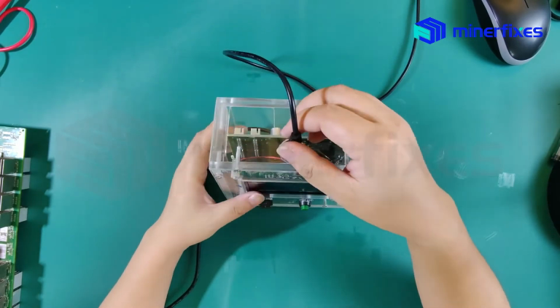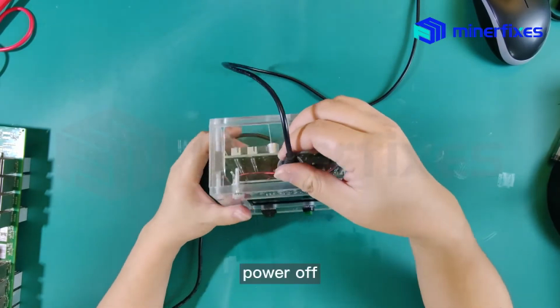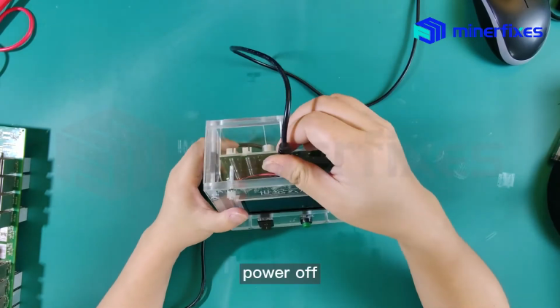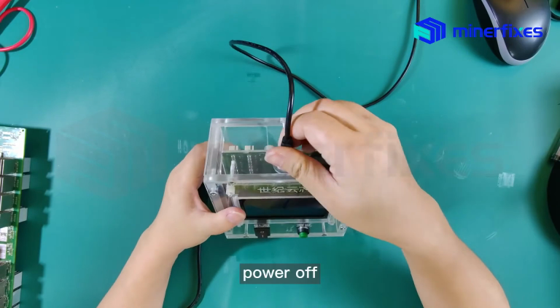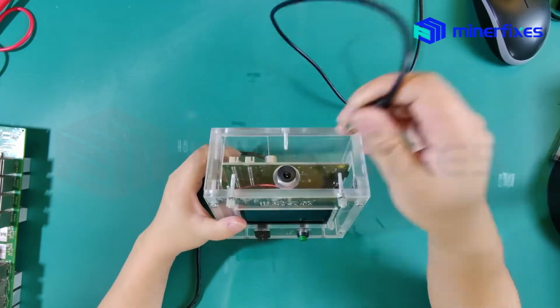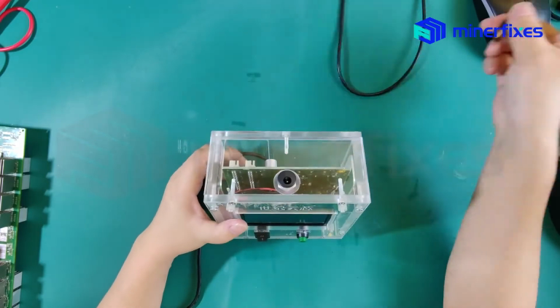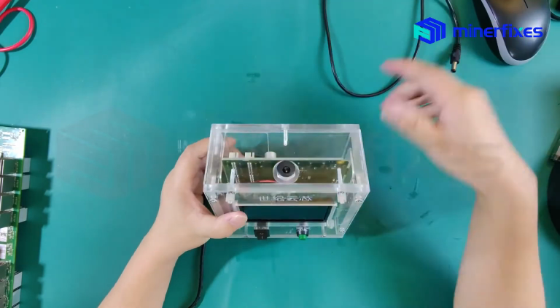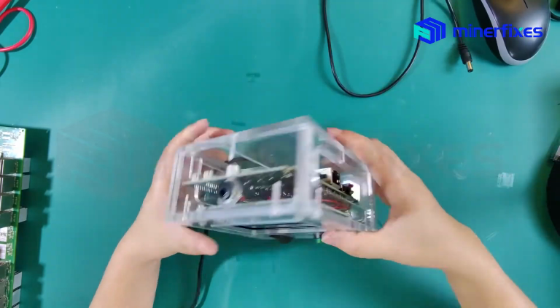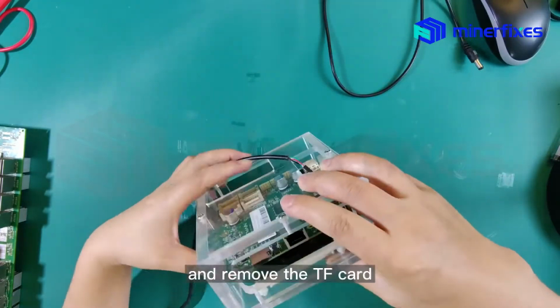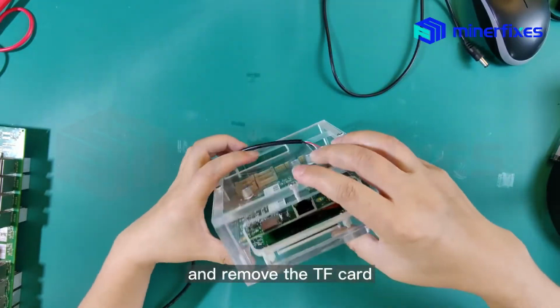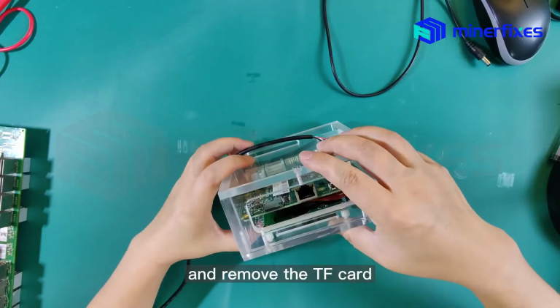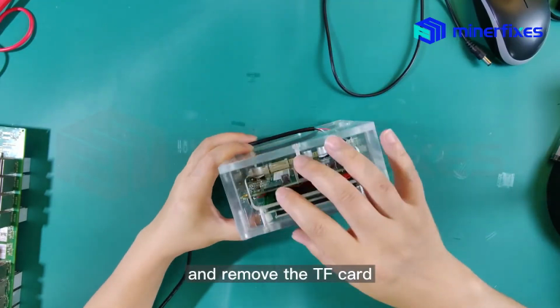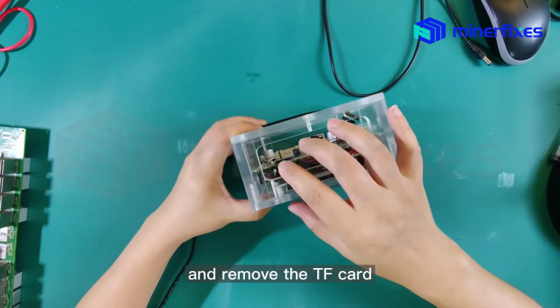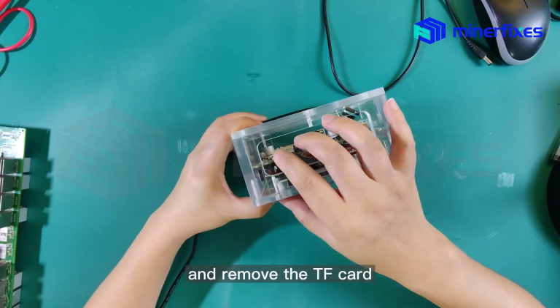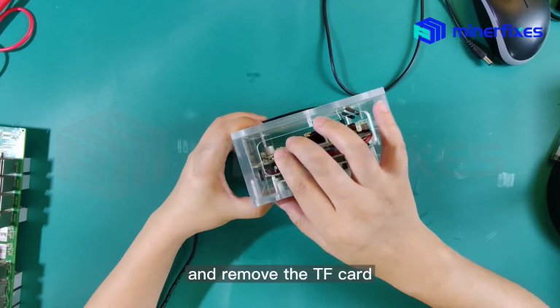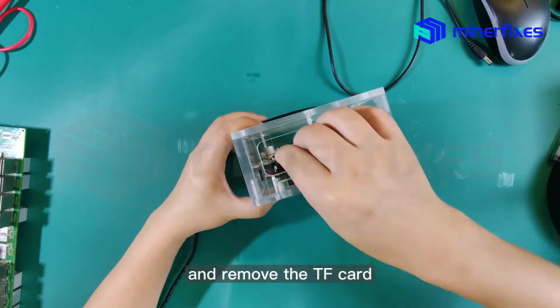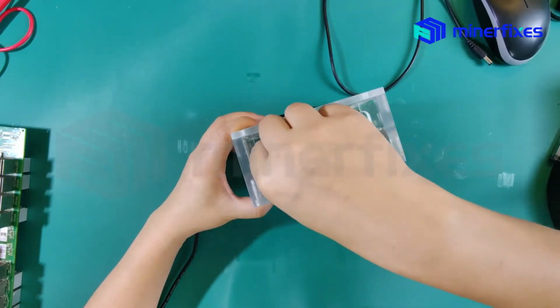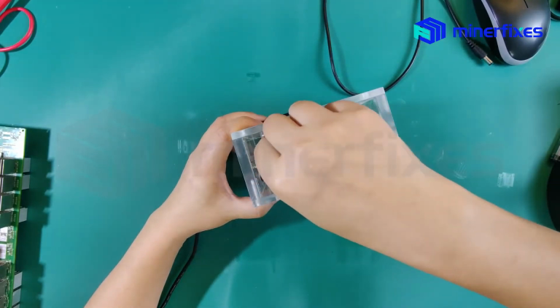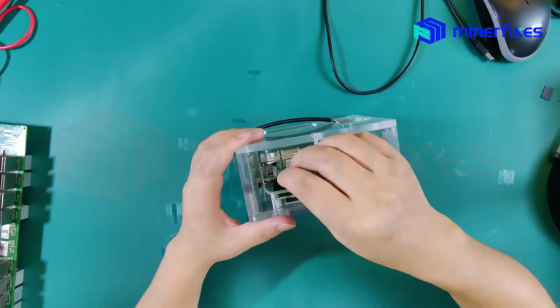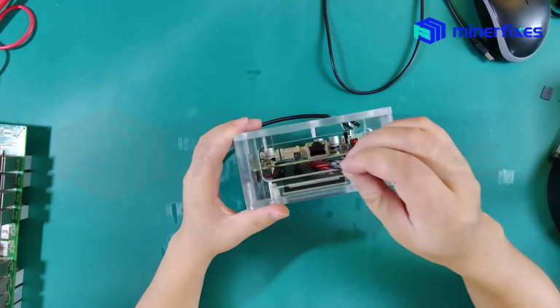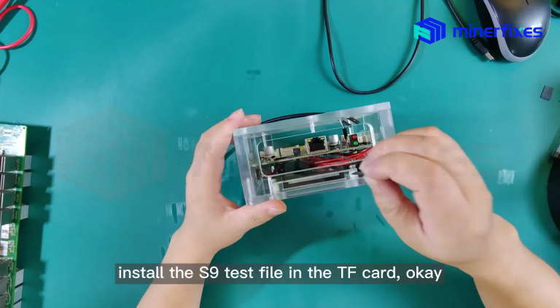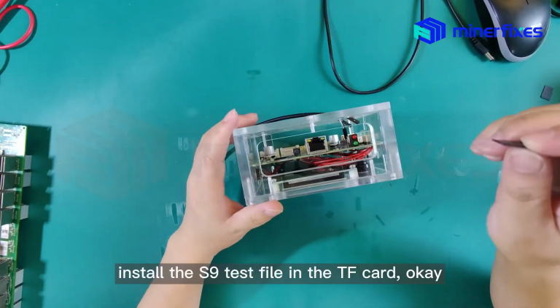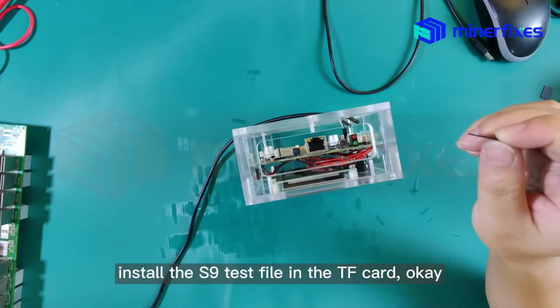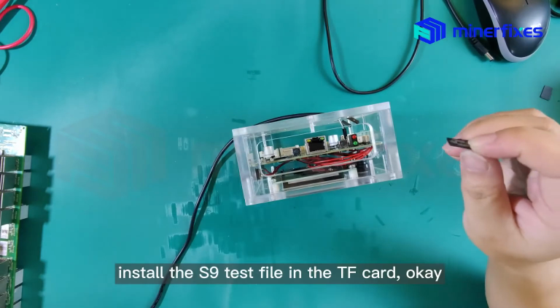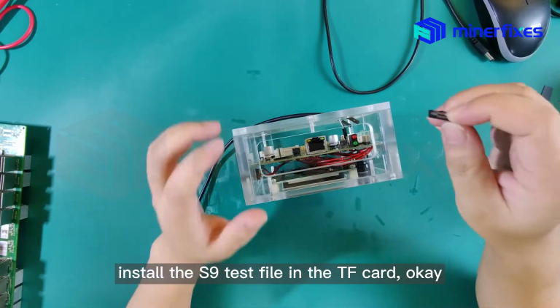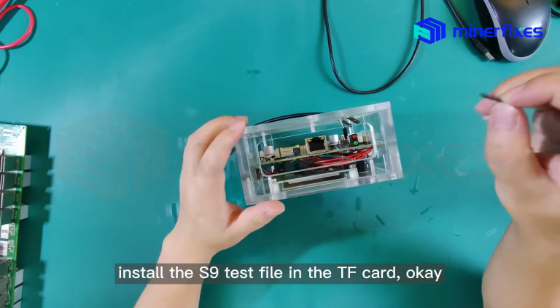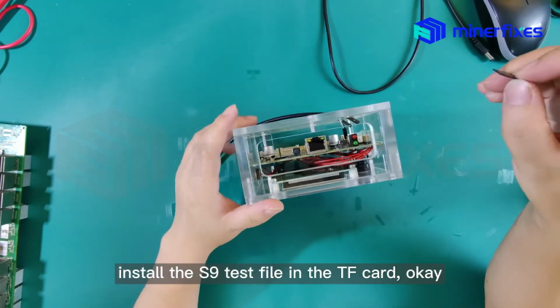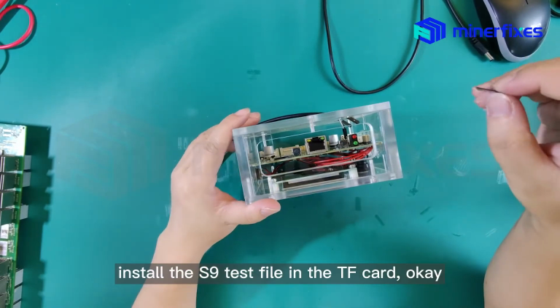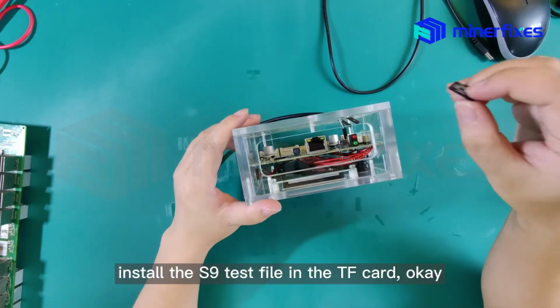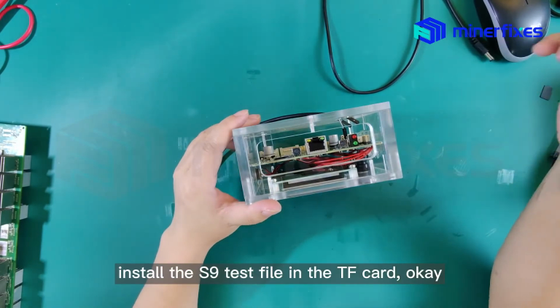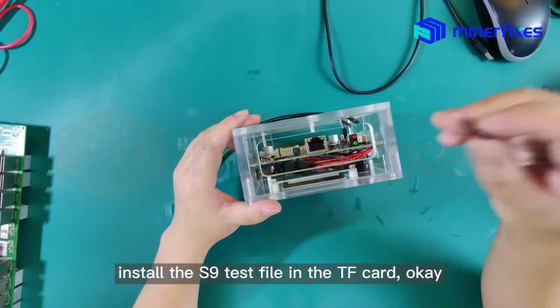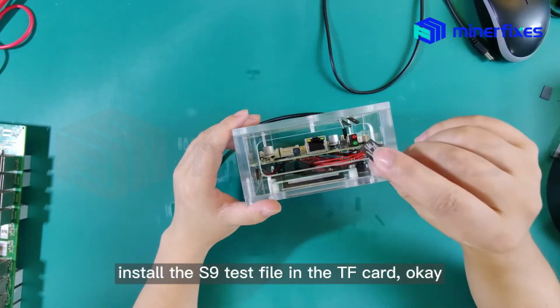Power off and remove the TF card. Install the S9 test file onto the TF card.